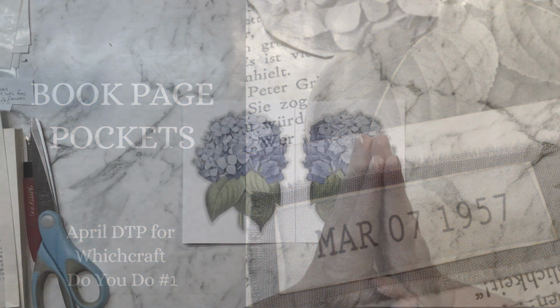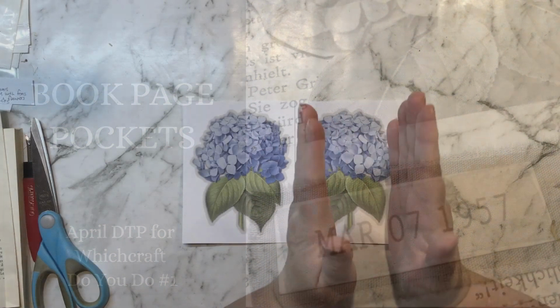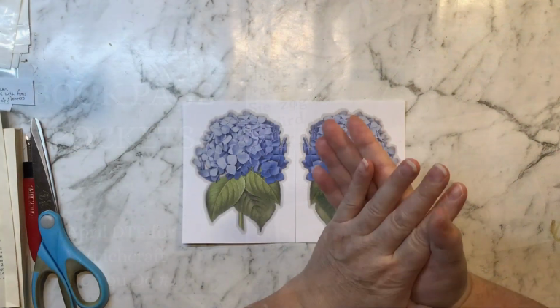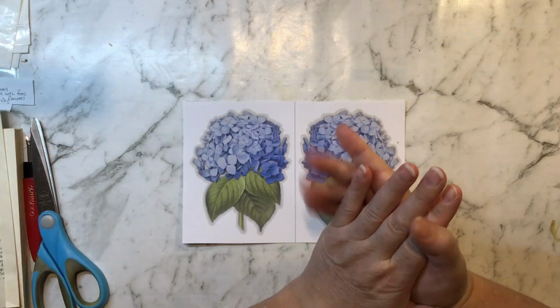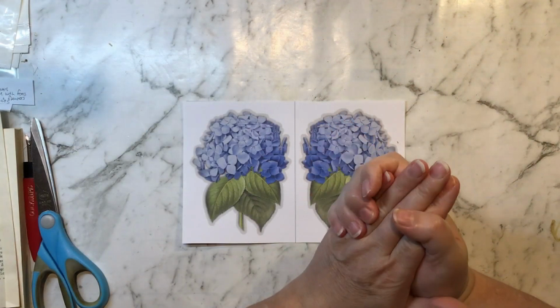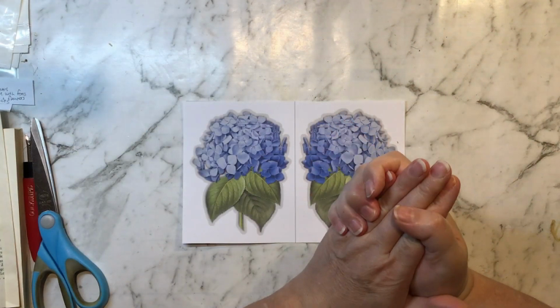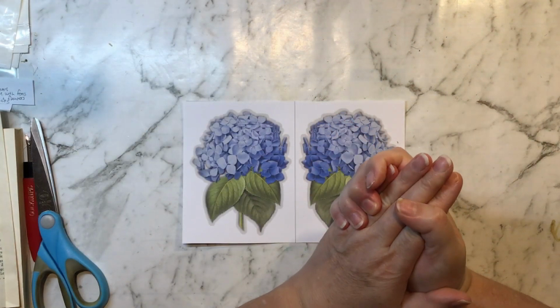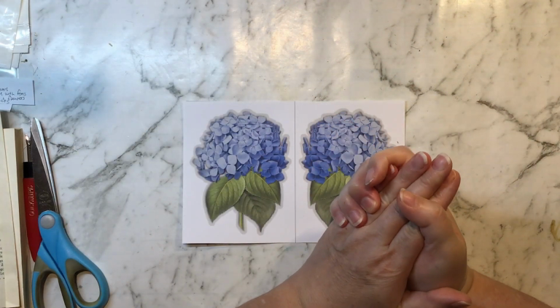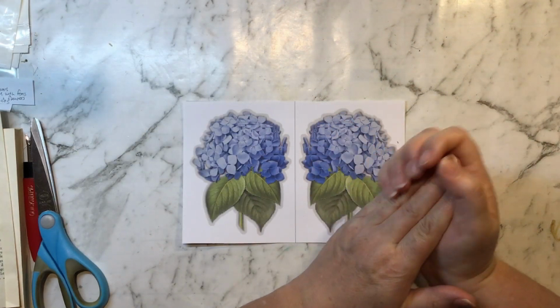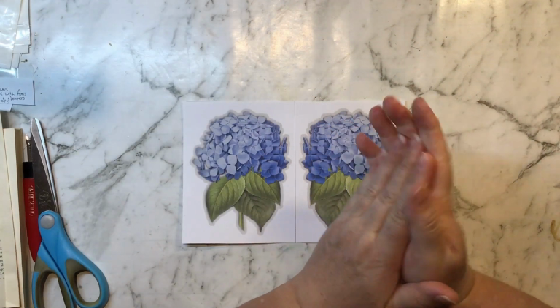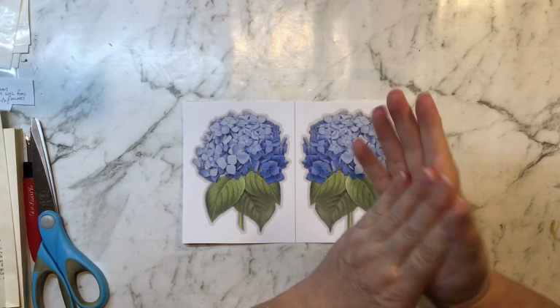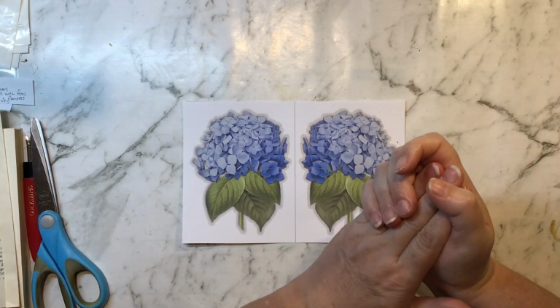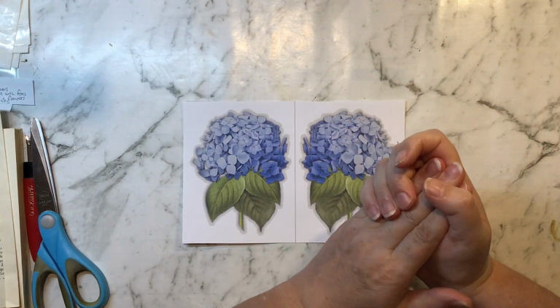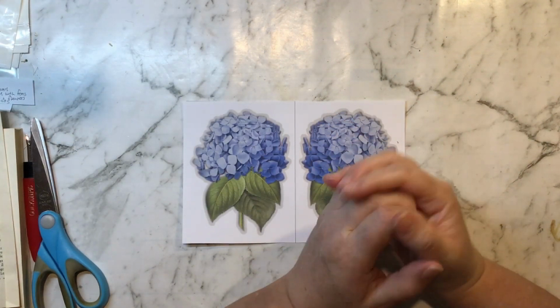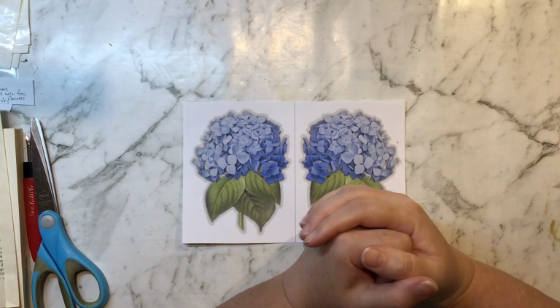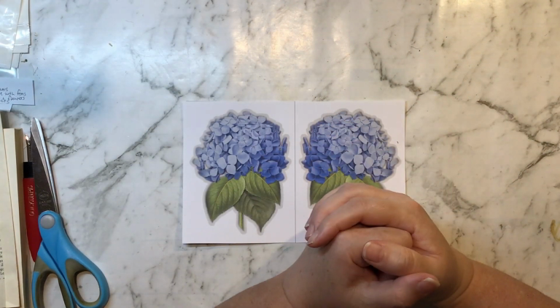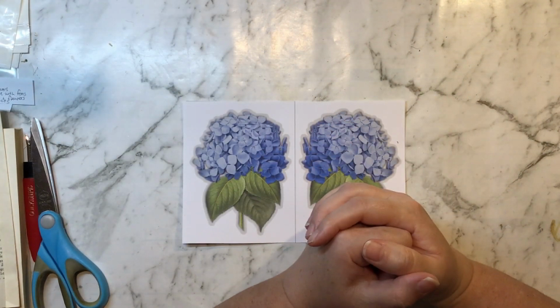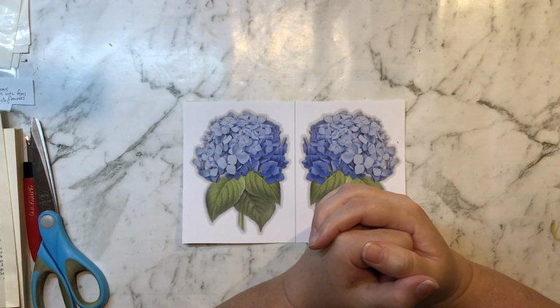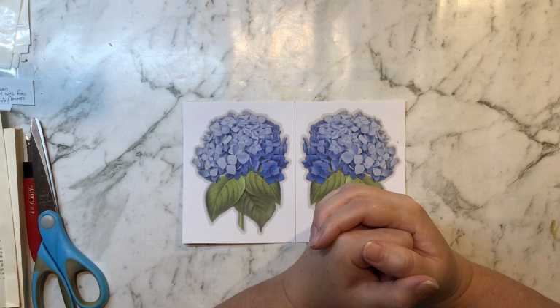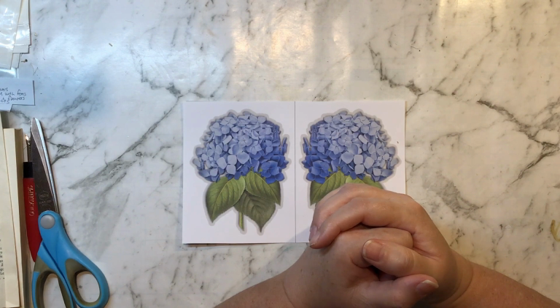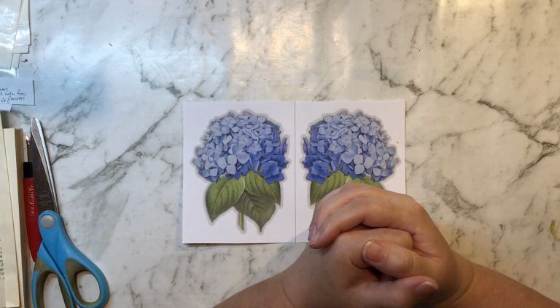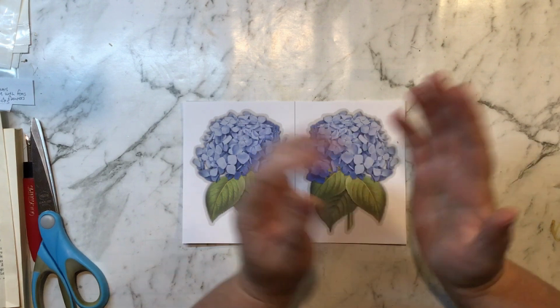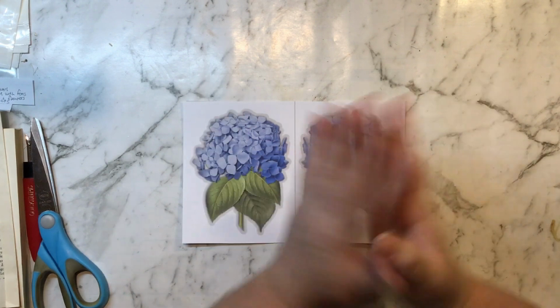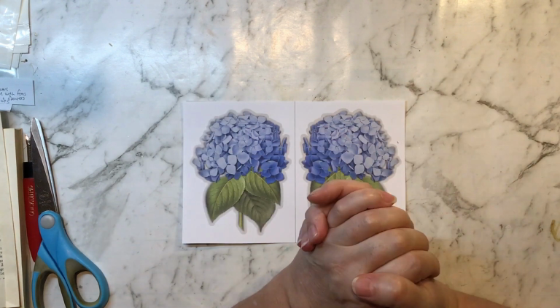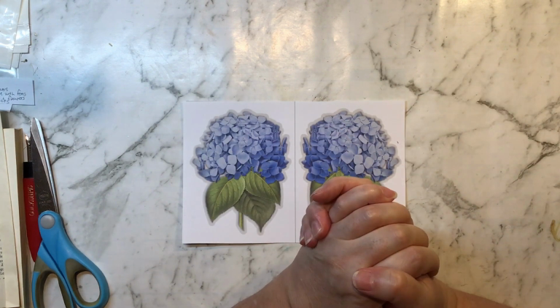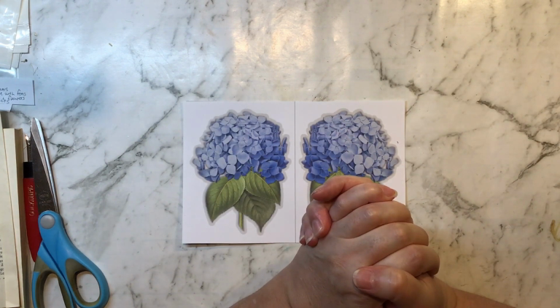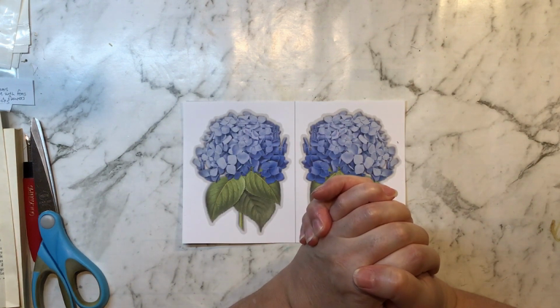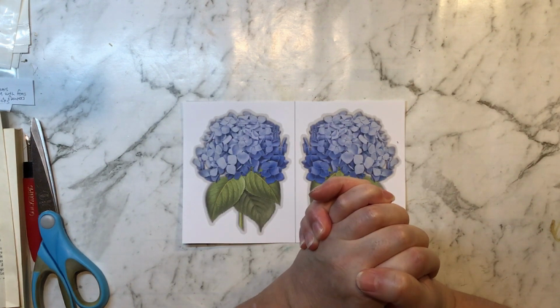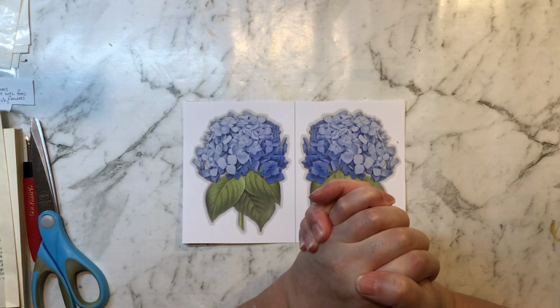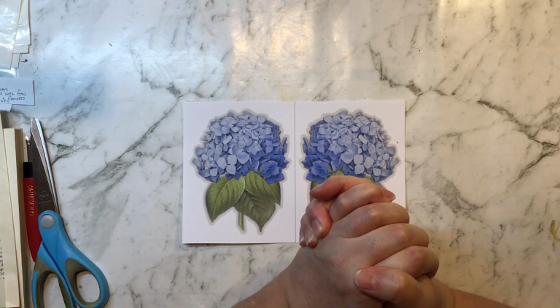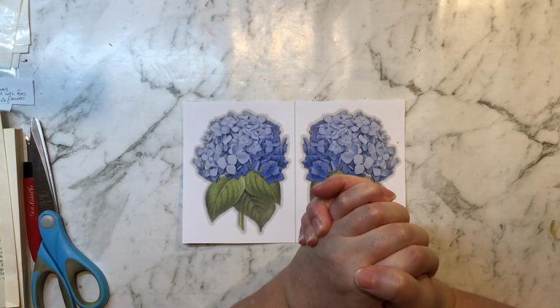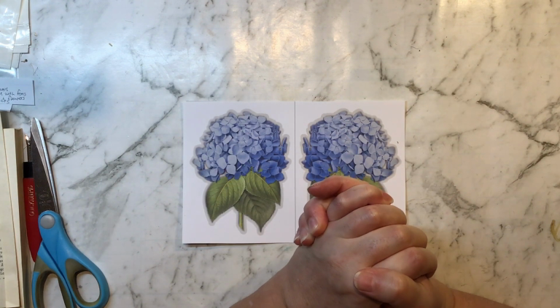Hi everyone, it's Nat here. Hope you're all doing well. I am starting my design team project for 'Which Craft Do You Do' for the month of April.